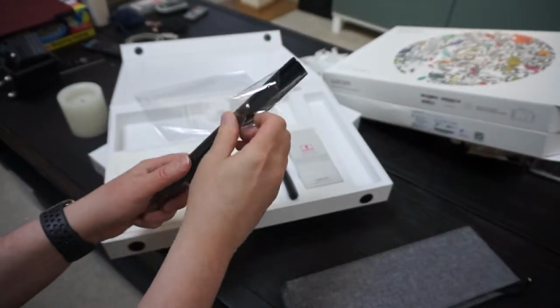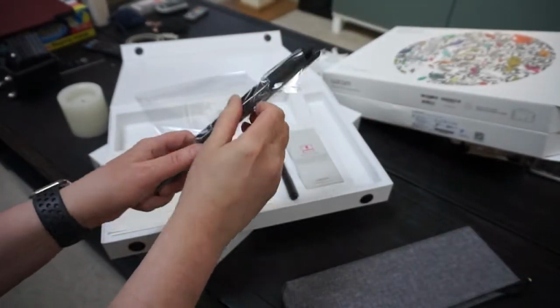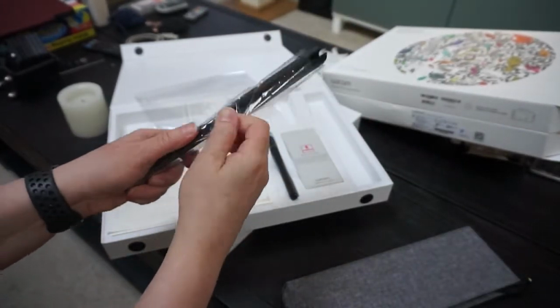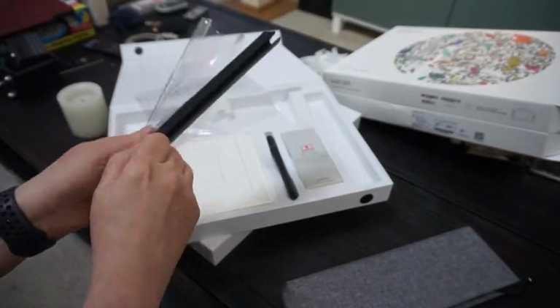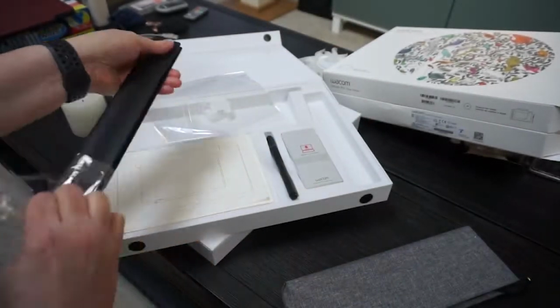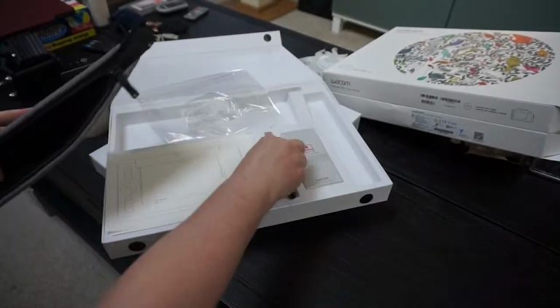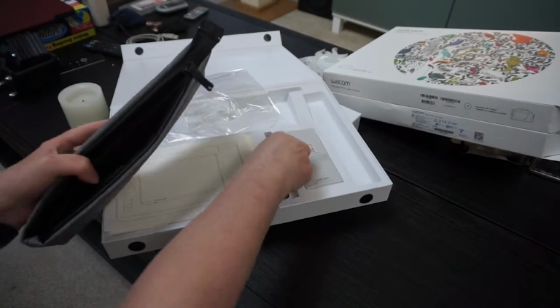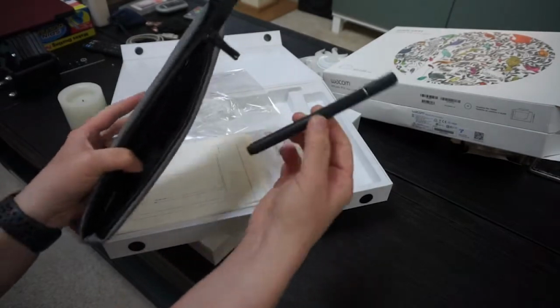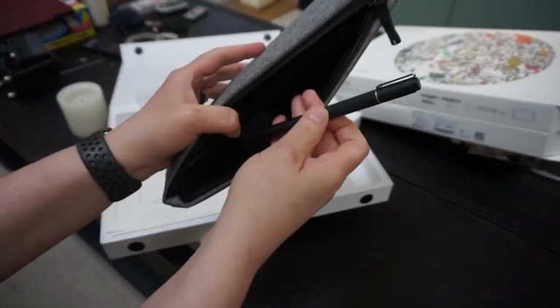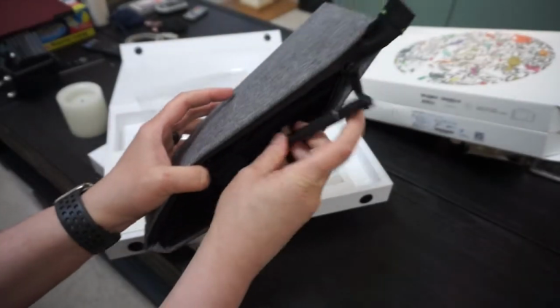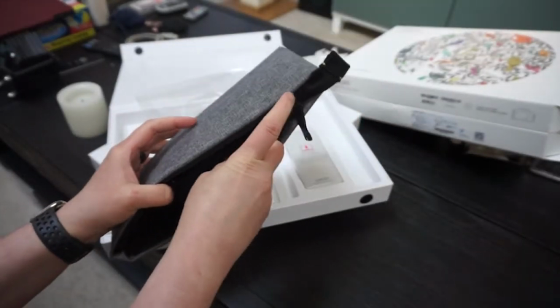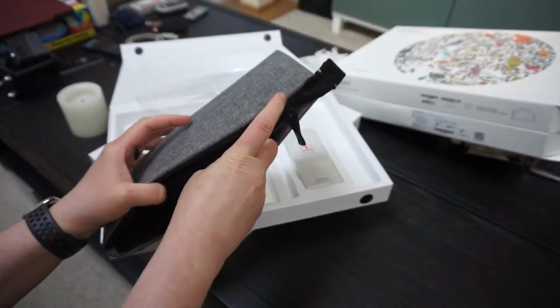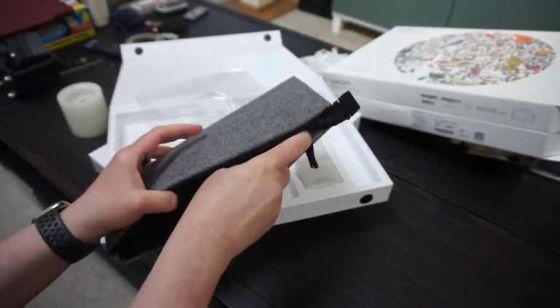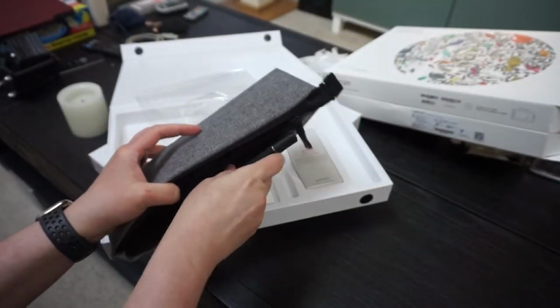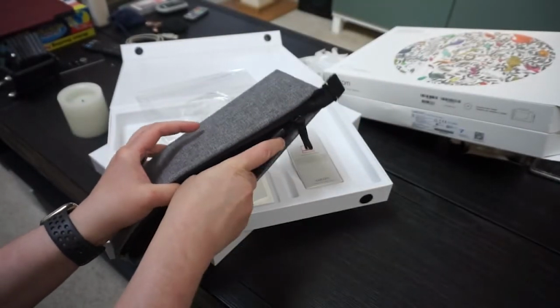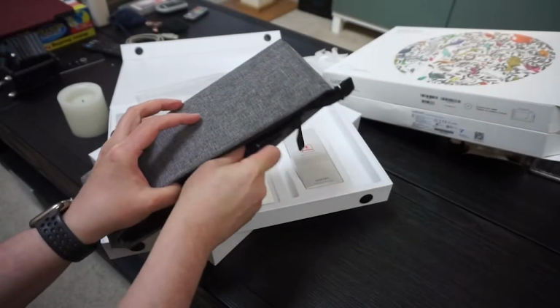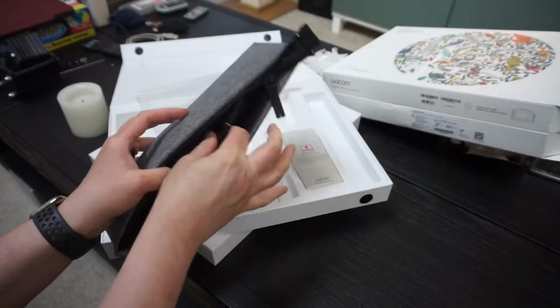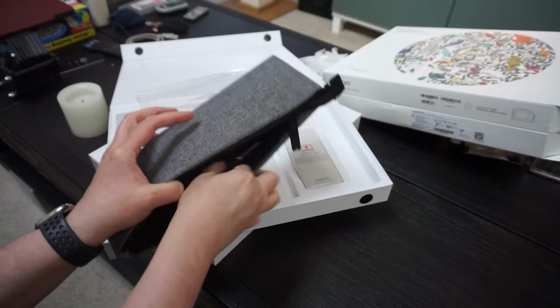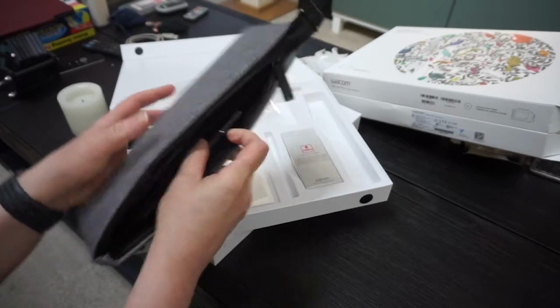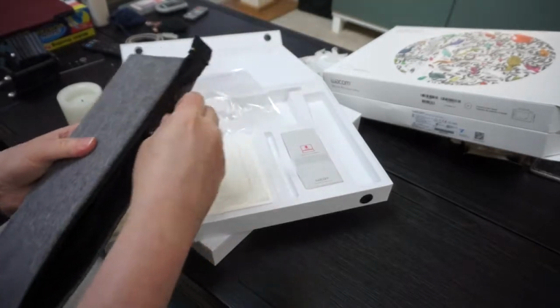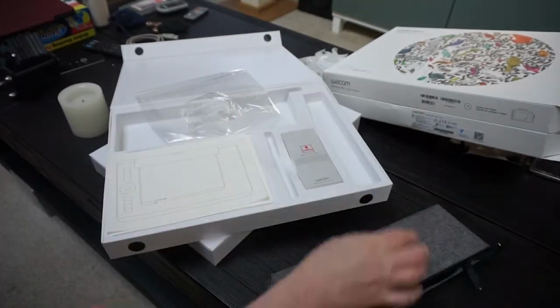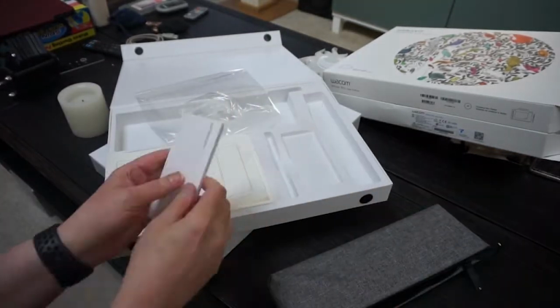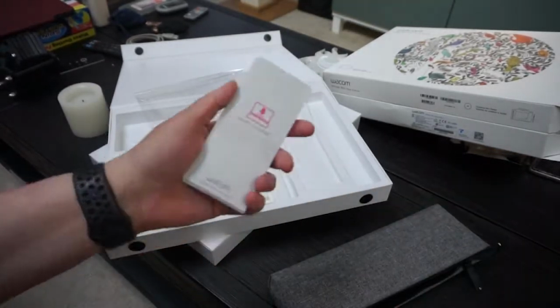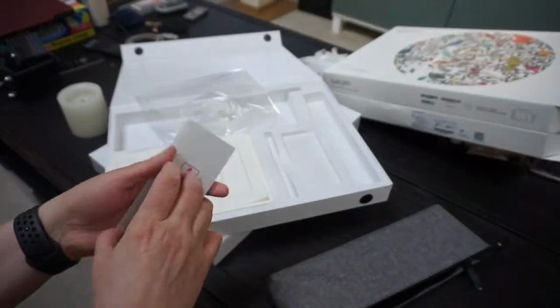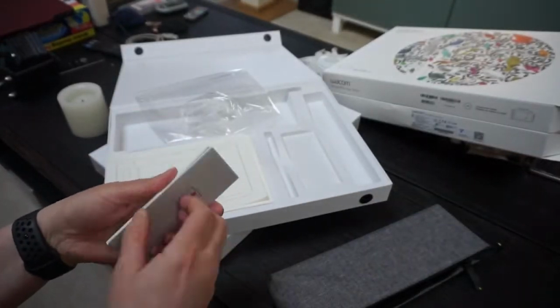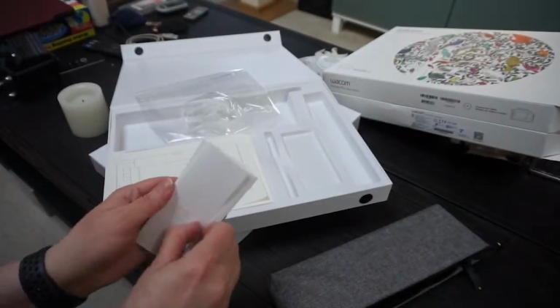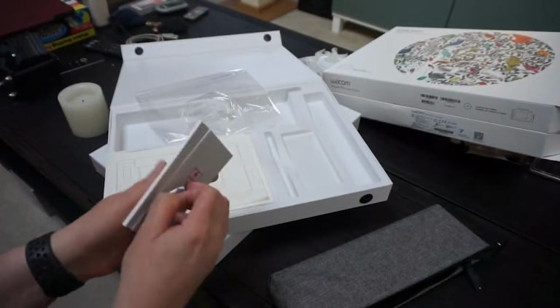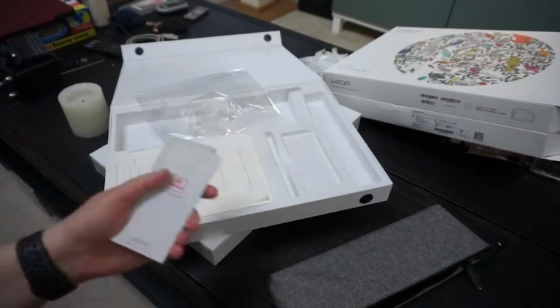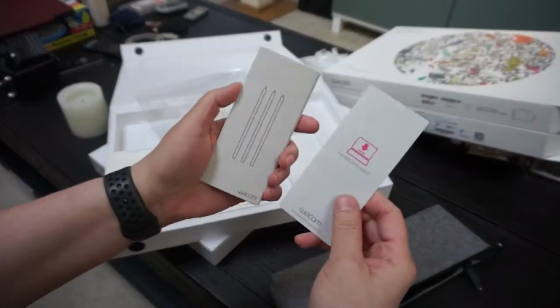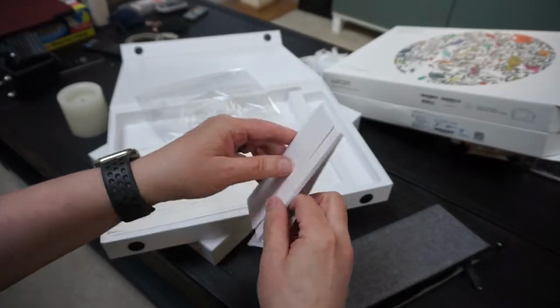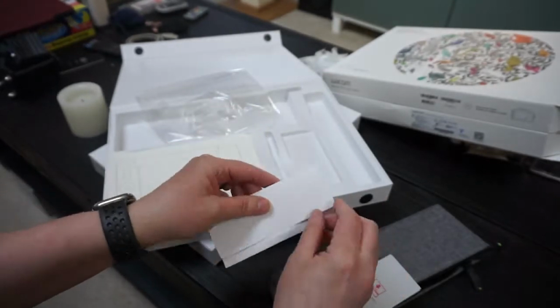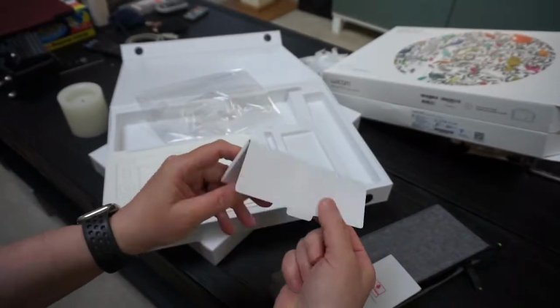In addition, they give you this really nice, stout, high quality woven container so you can keep all of your stuff very neatly and well organized. I noticed that there are additional electronic sensors.